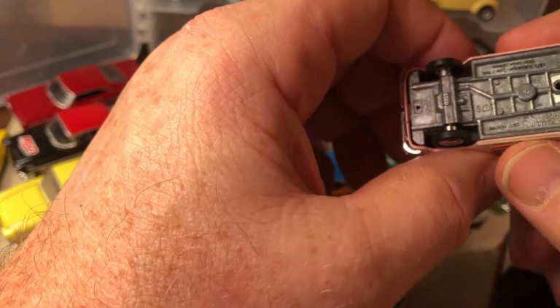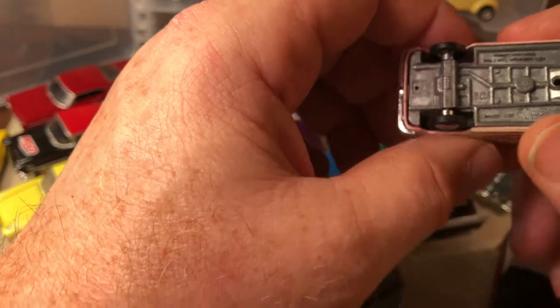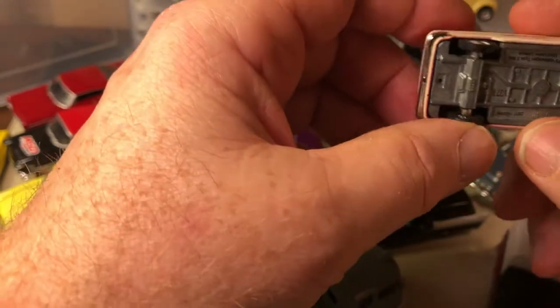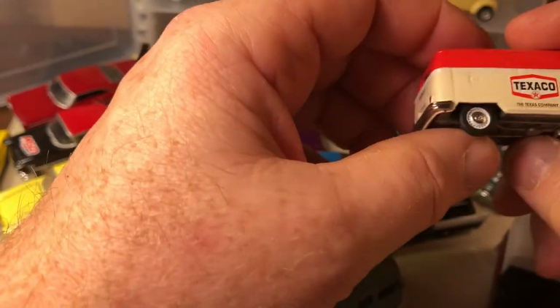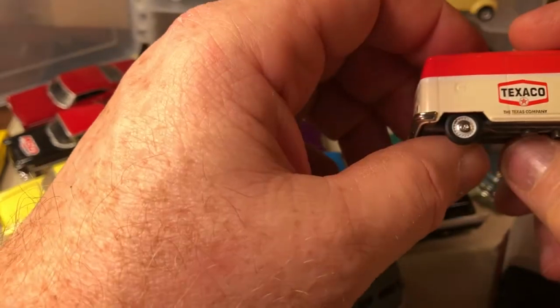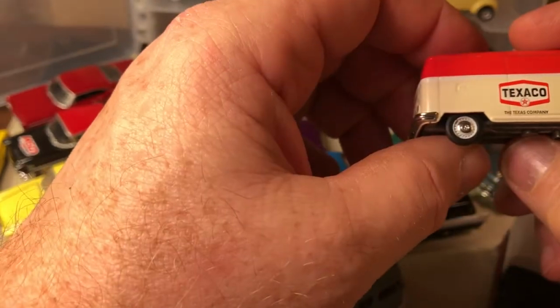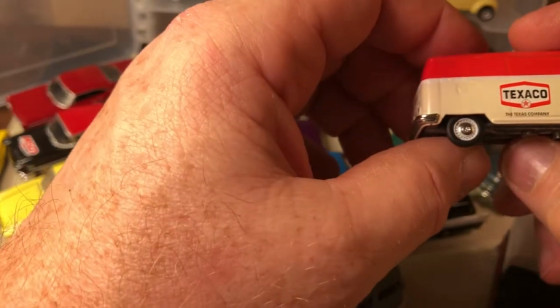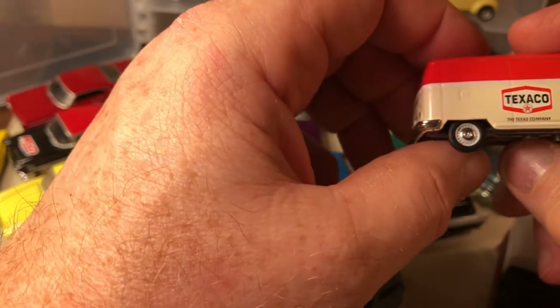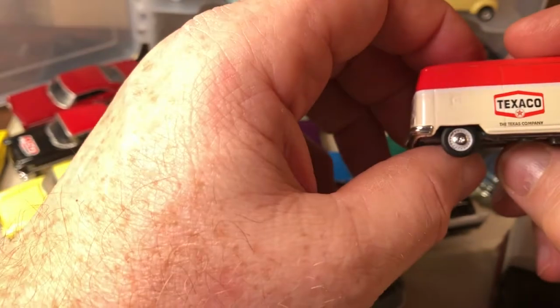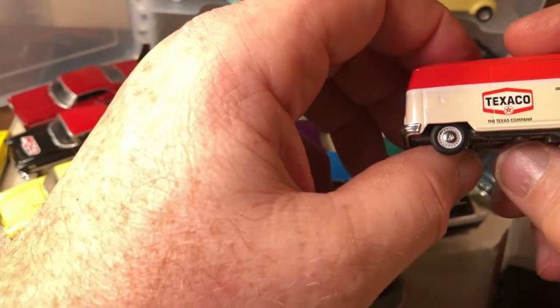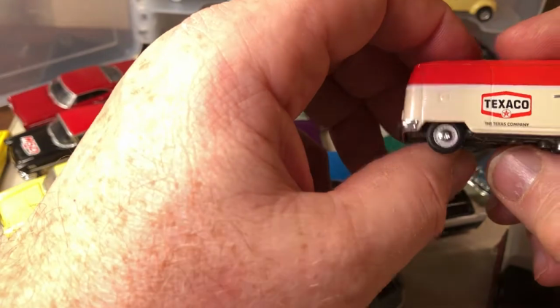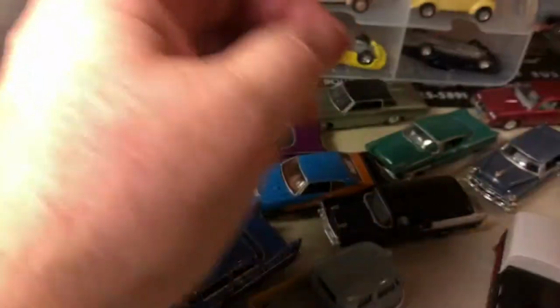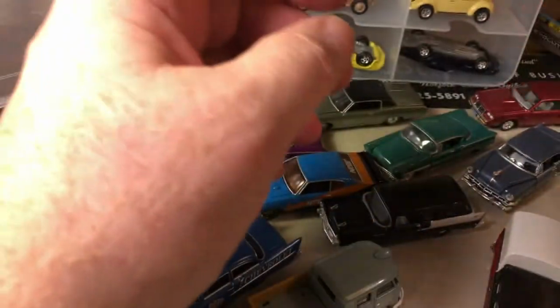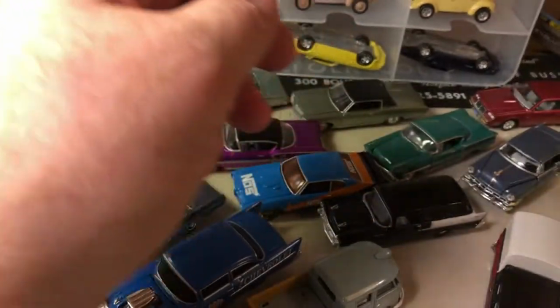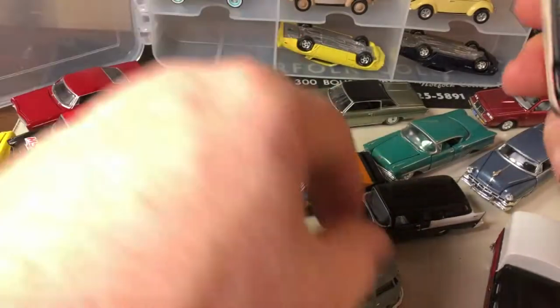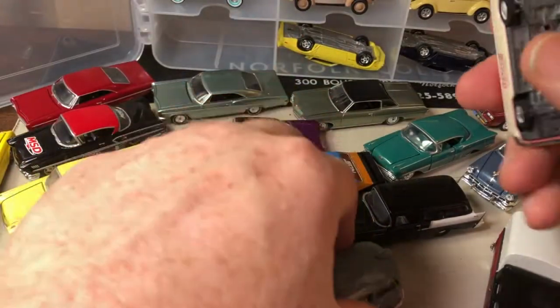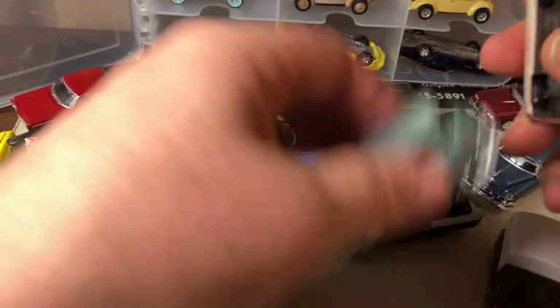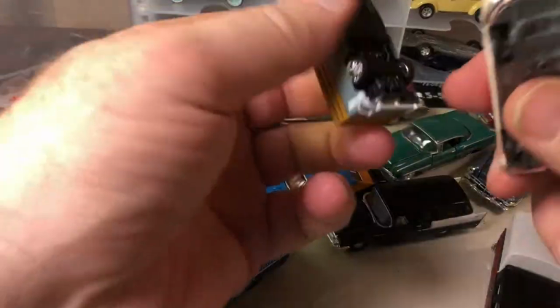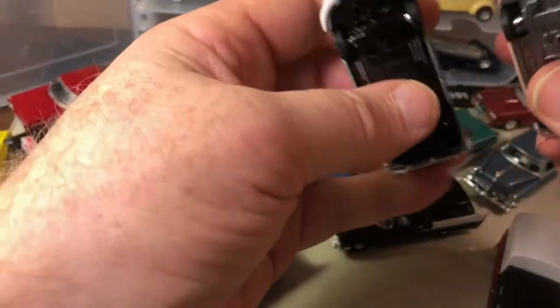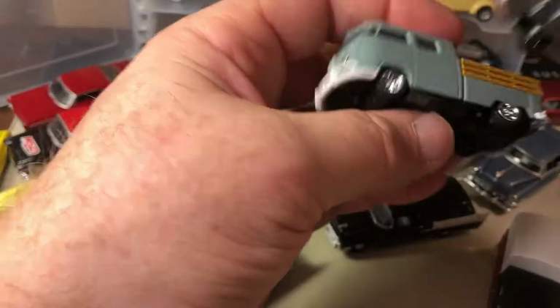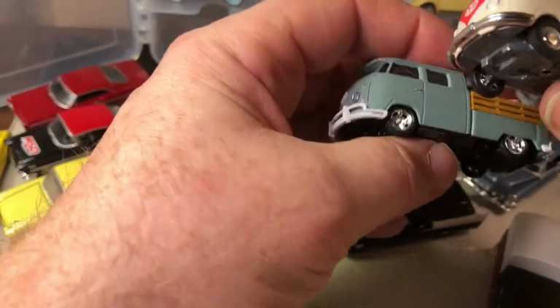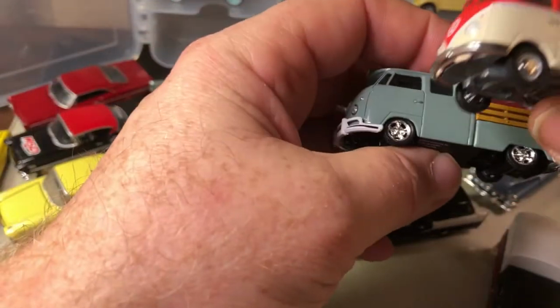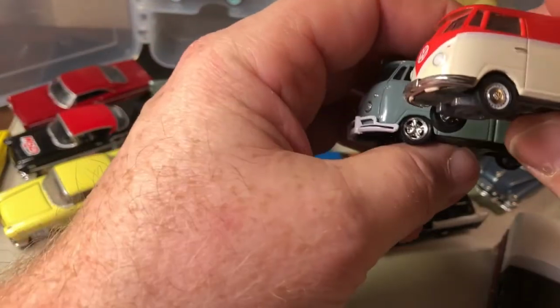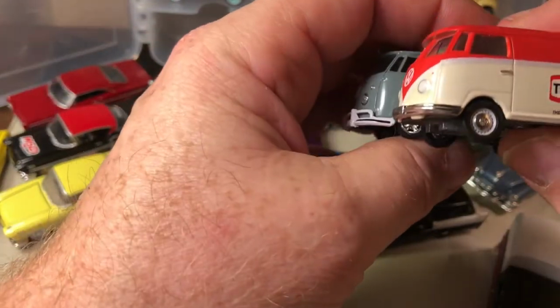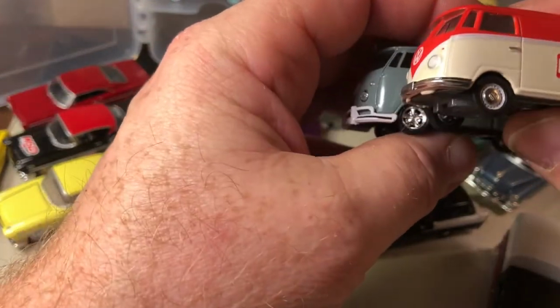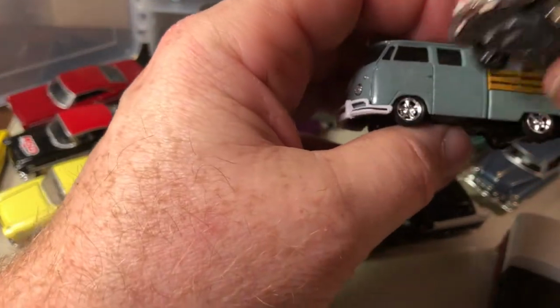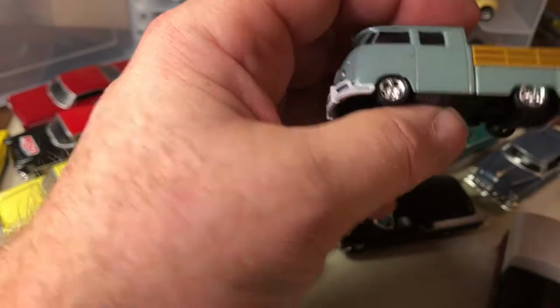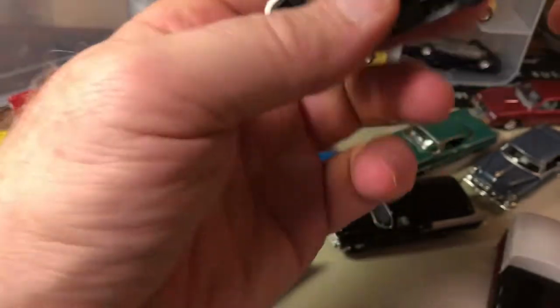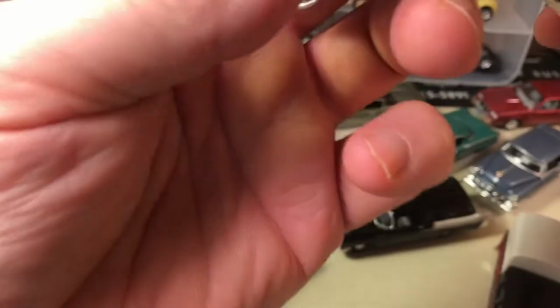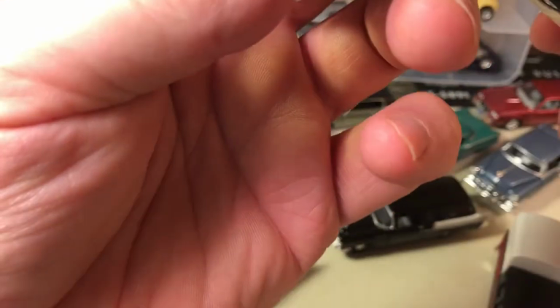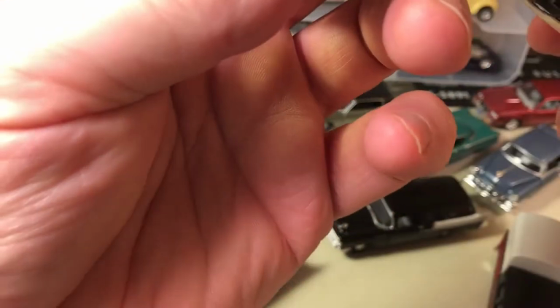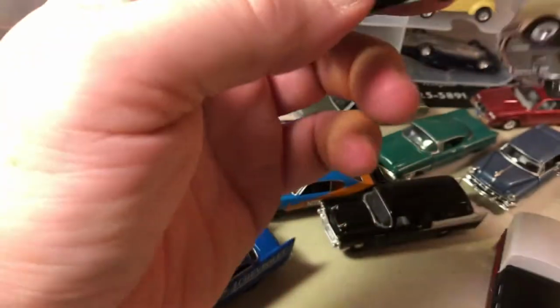This is the Black Bandit series Chevrolet van — so this is a Green Light. It's another Green Light. And this is another Green Light with the Texaco branding. Comparing it to the M2s.